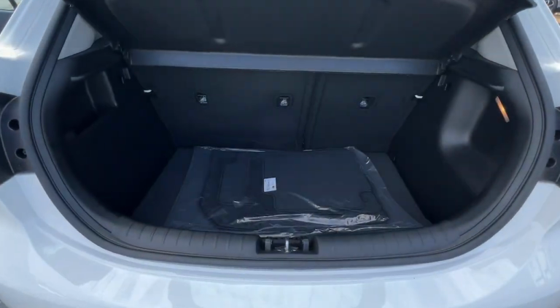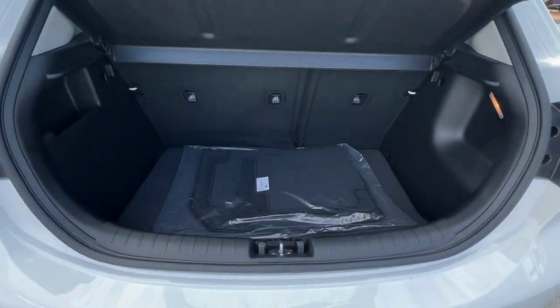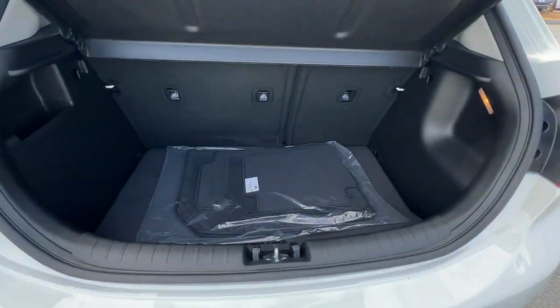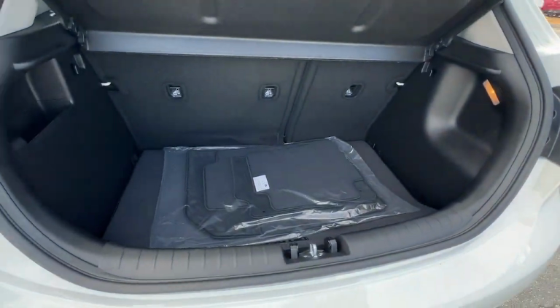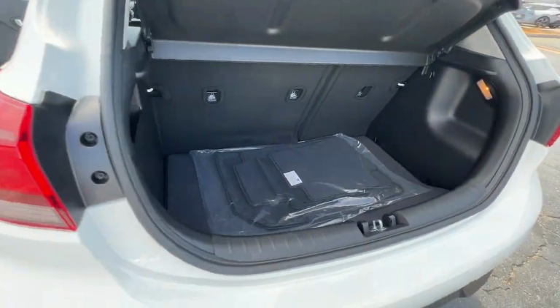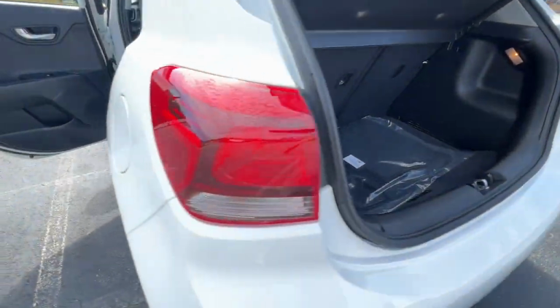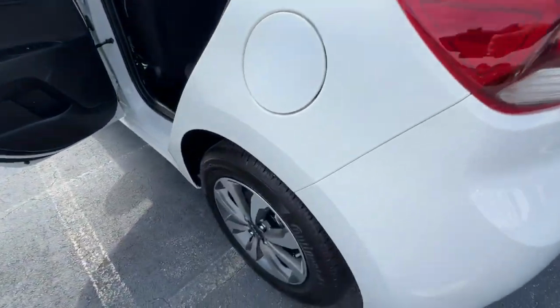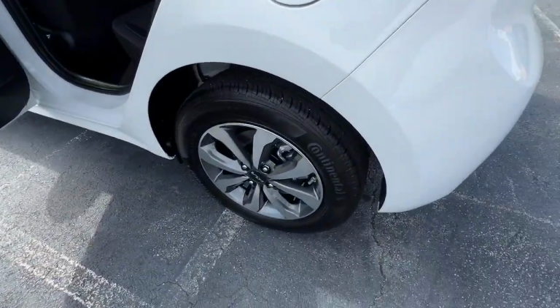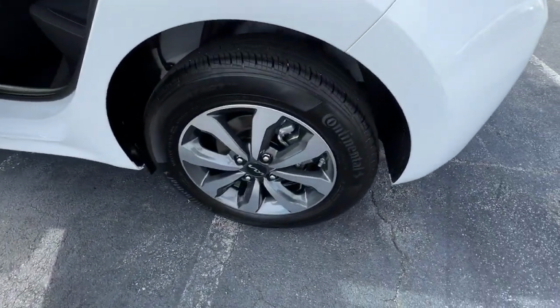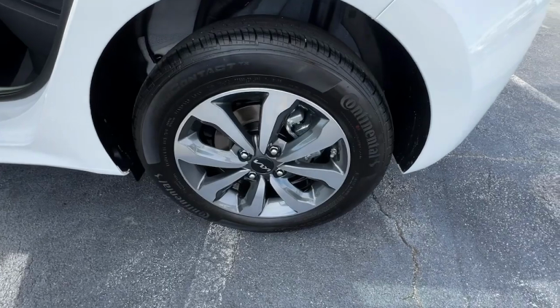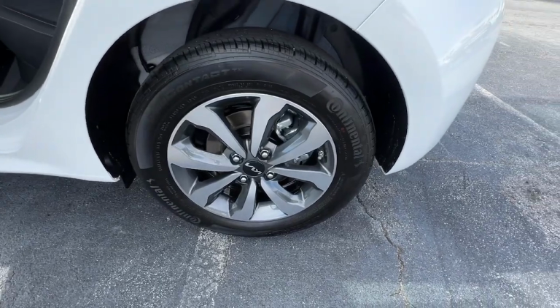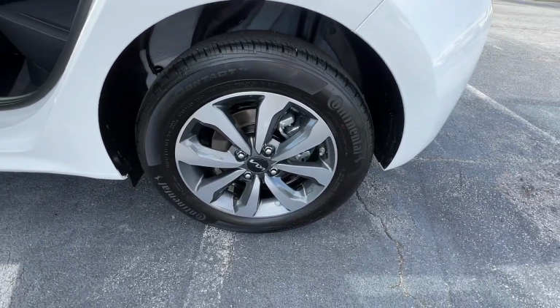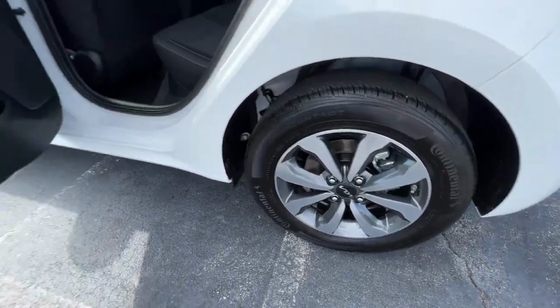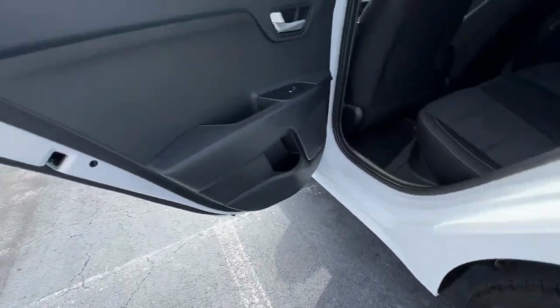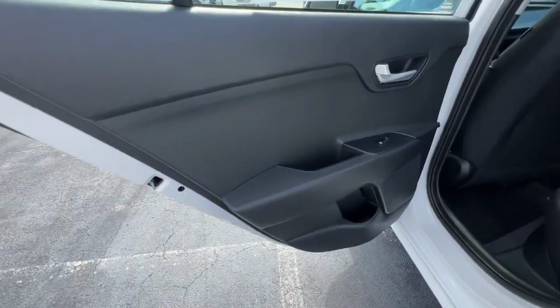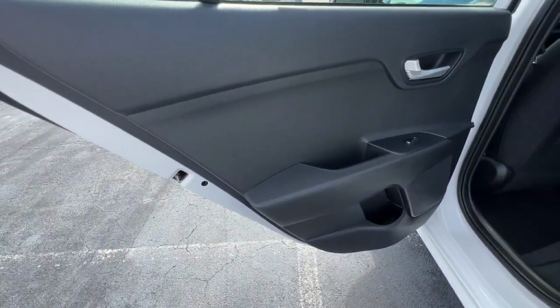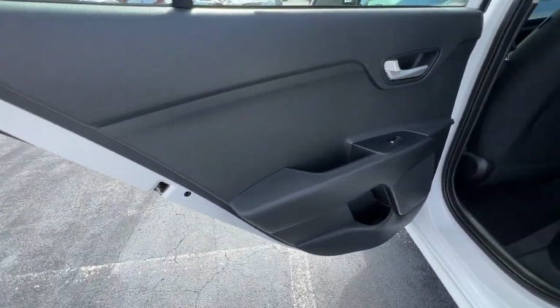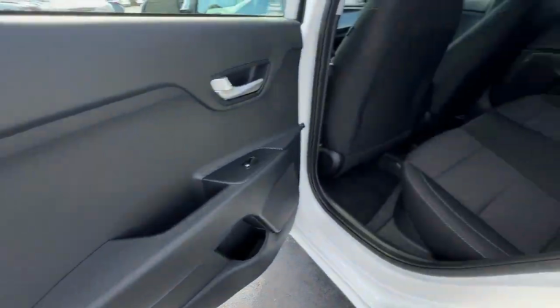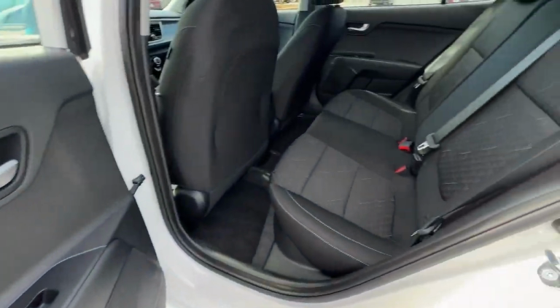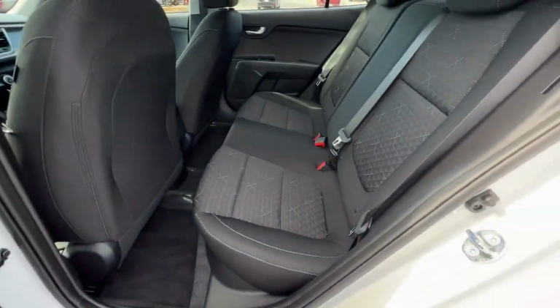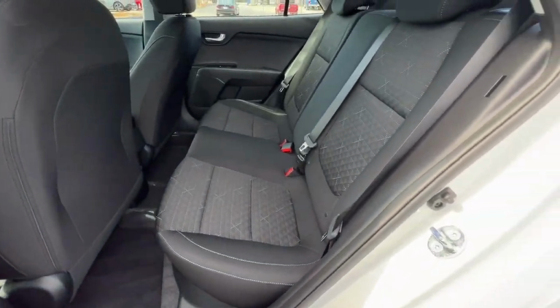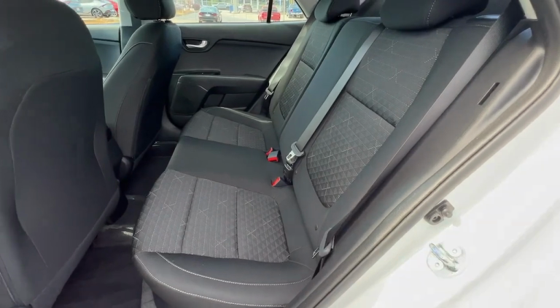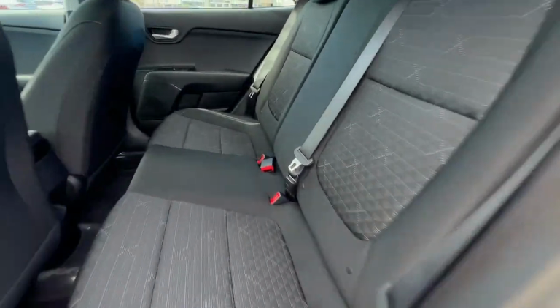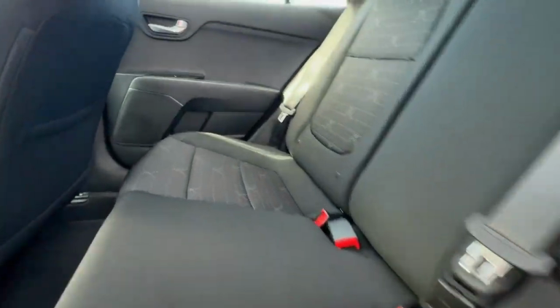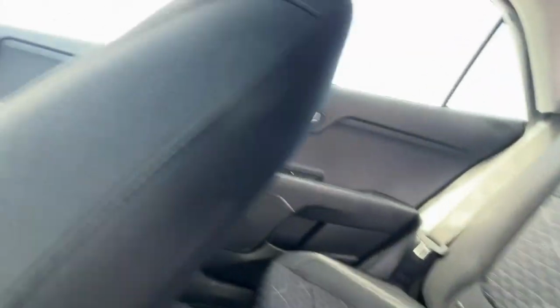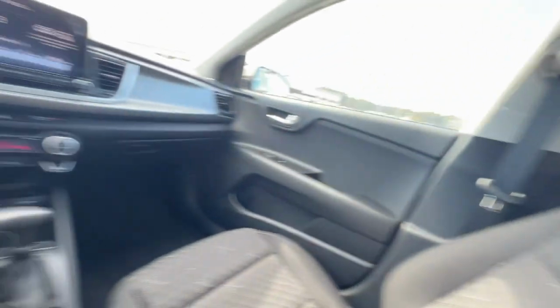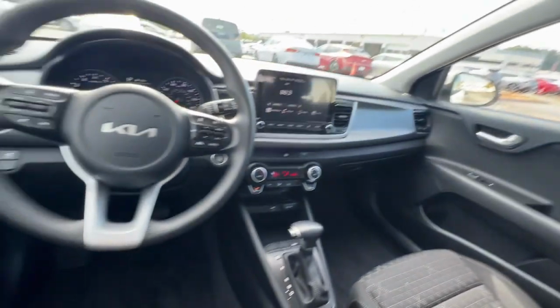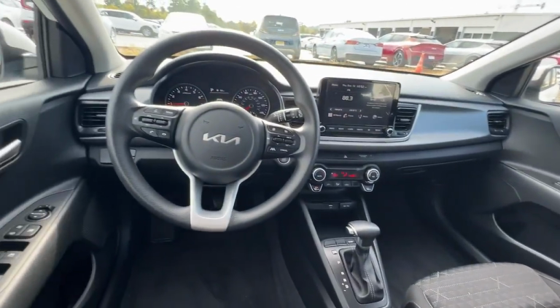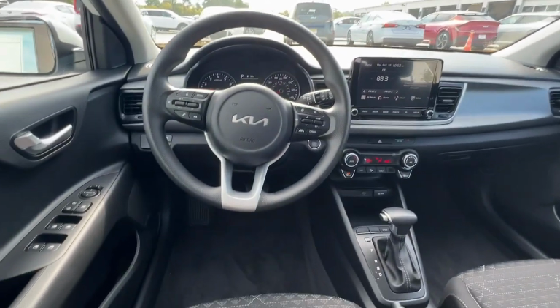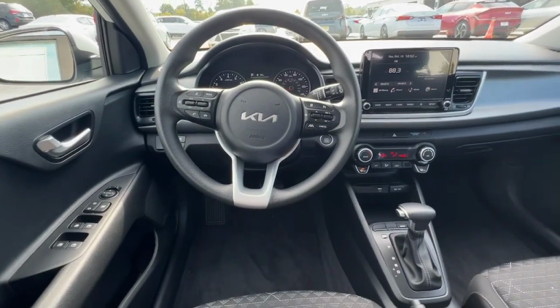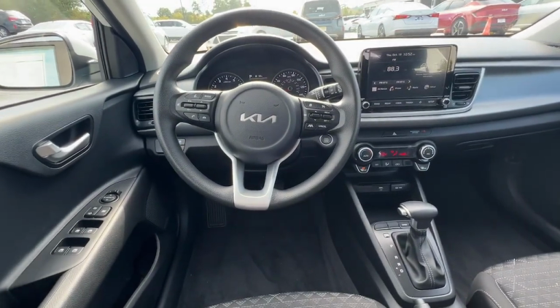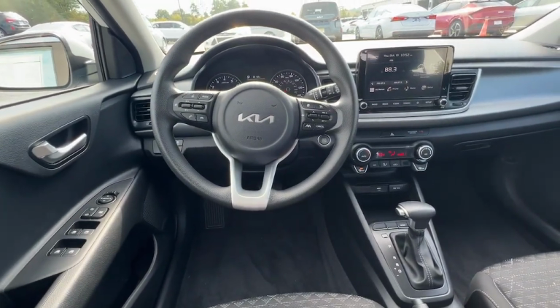Keyless entry, backup camera, heated mirrors, Bluetooth connection, steering wheel audio controls, stability control, rear spoiler, traction control, pass-through rear seat, intermittent wipers.